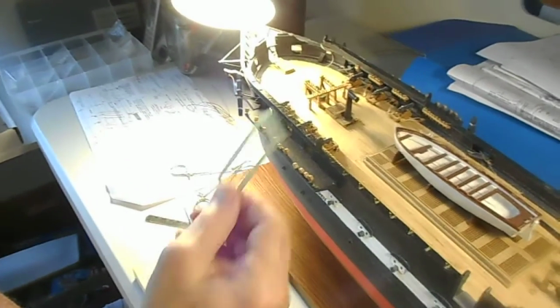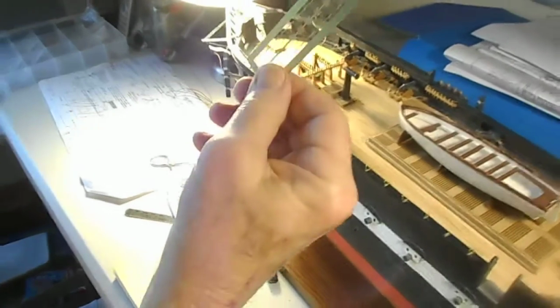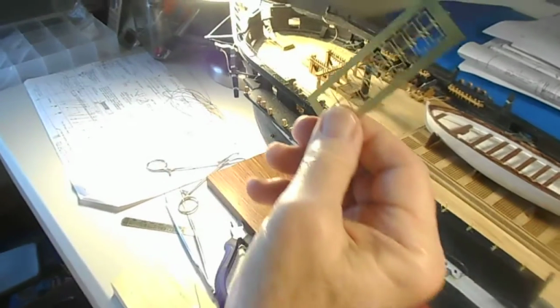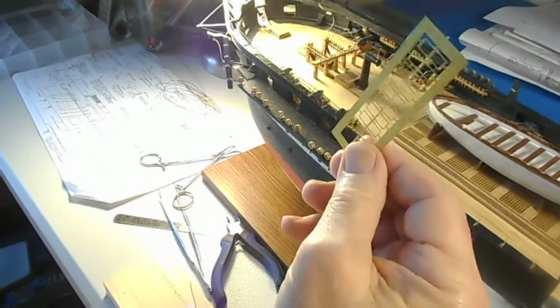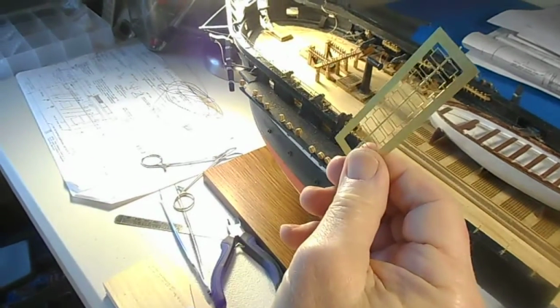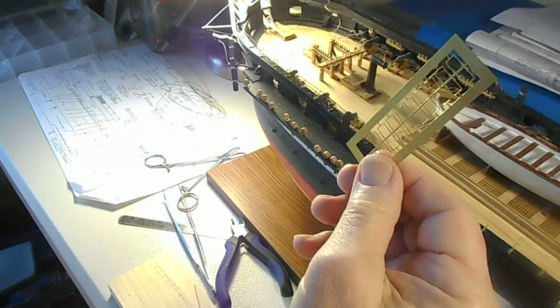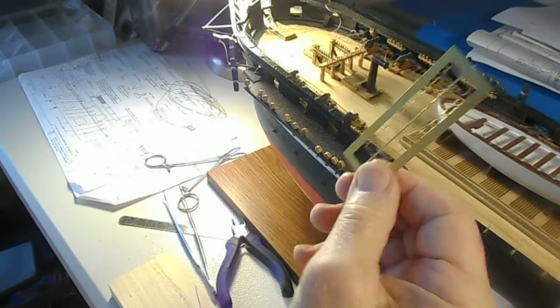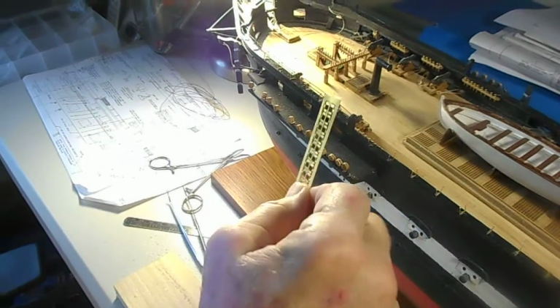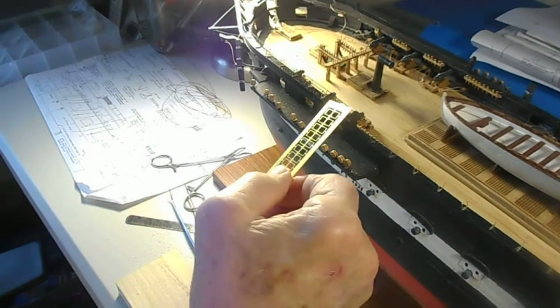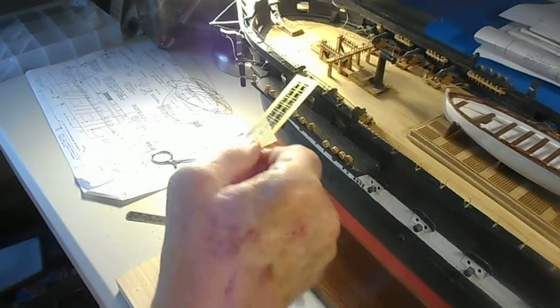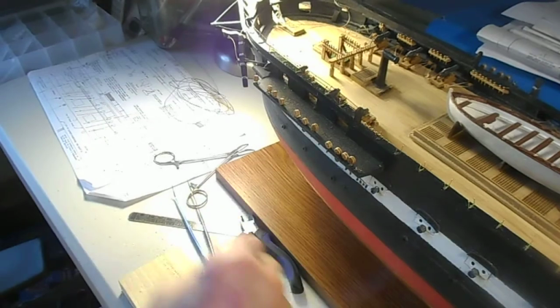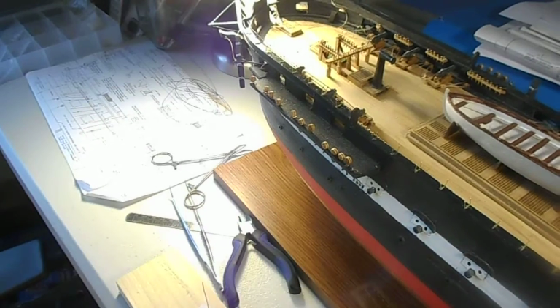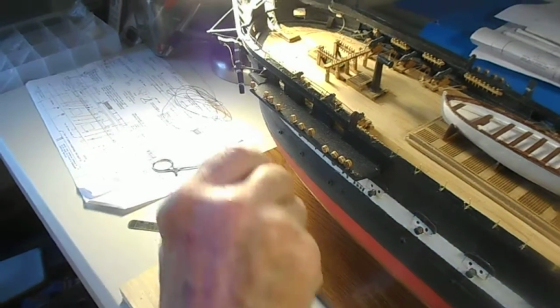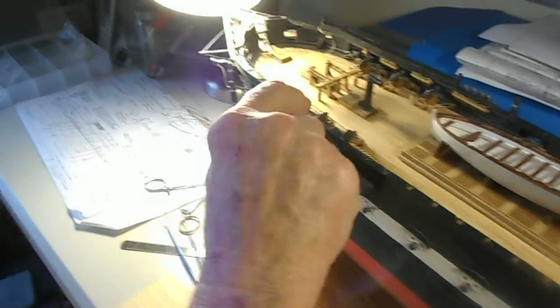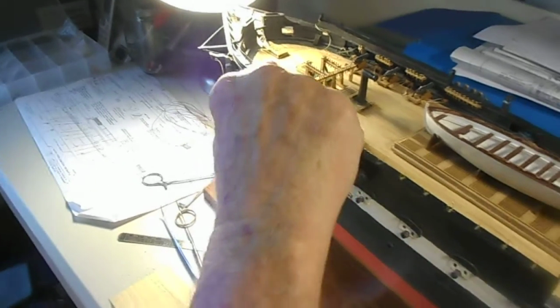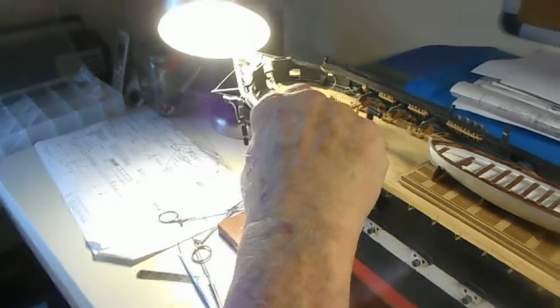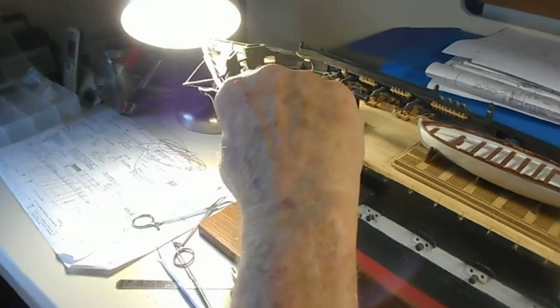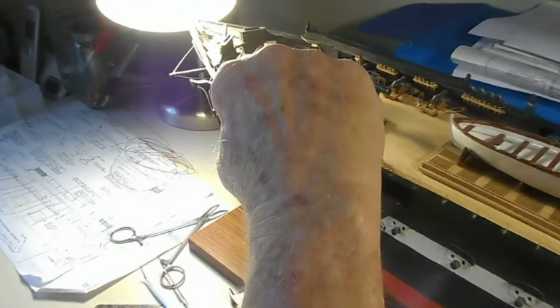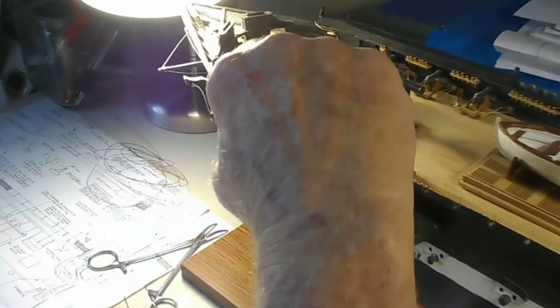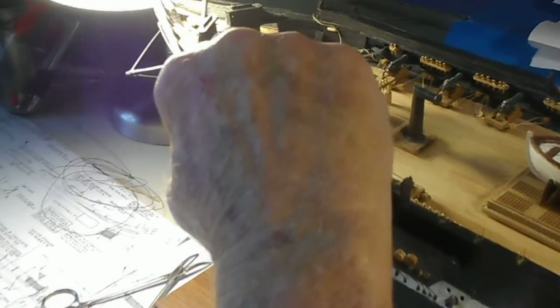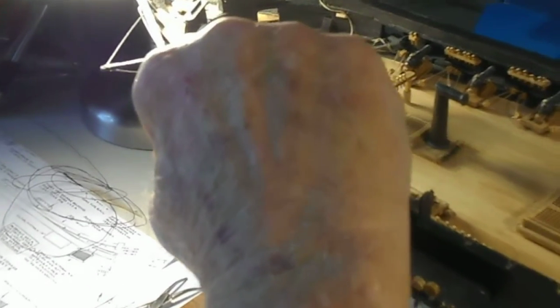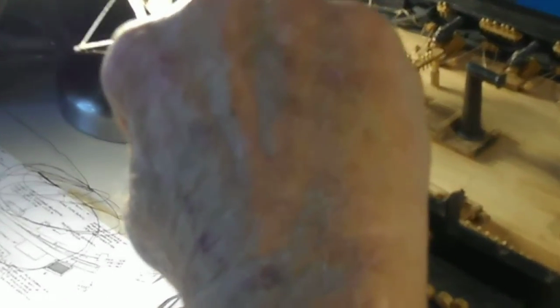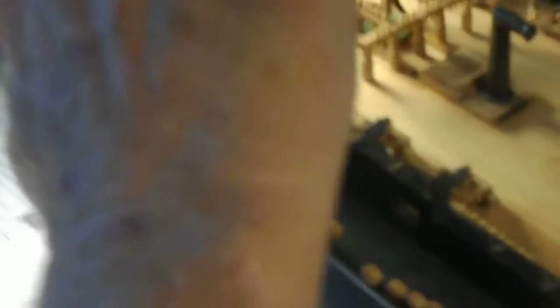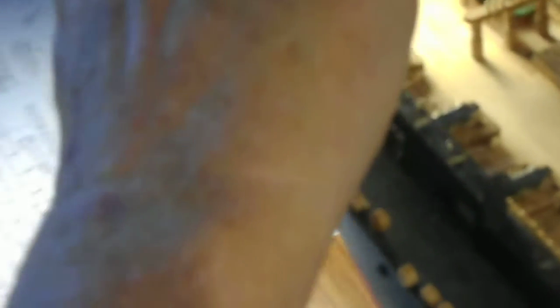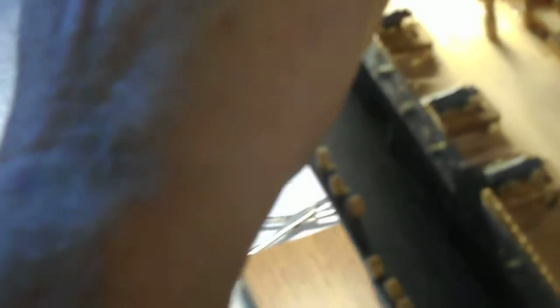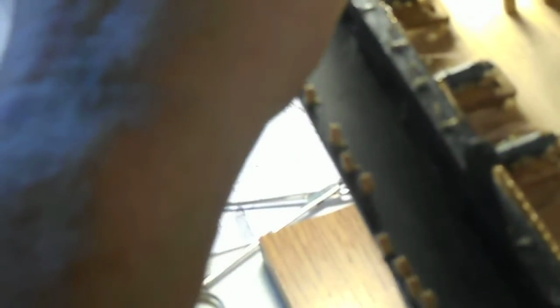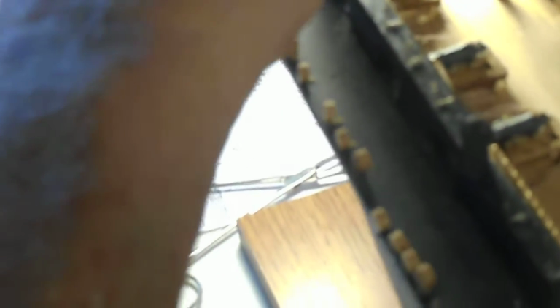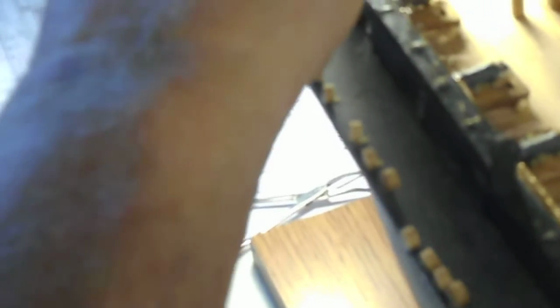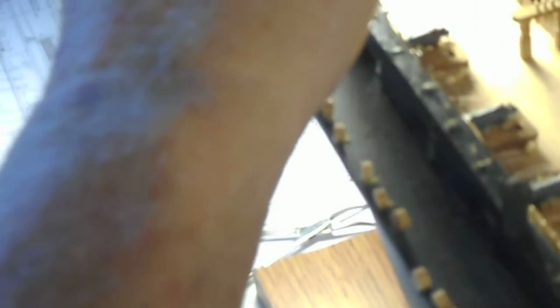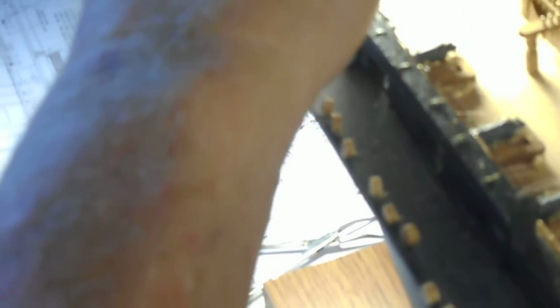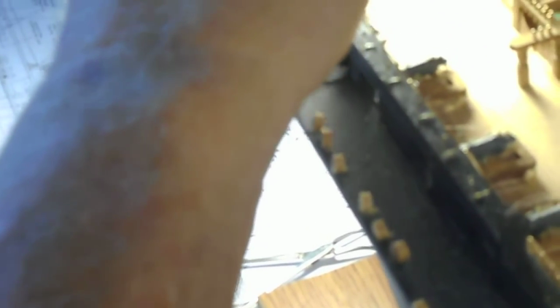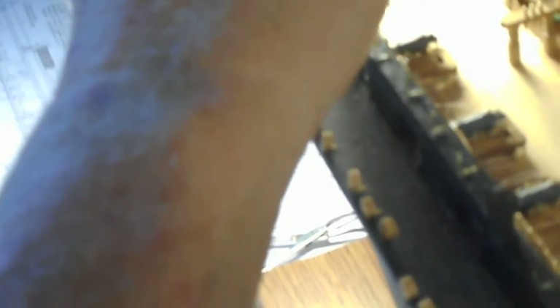These little pieces here are the stanchions for the railing — the security railing for these ships. Then I take a piece of 0.005 wire and thread it.